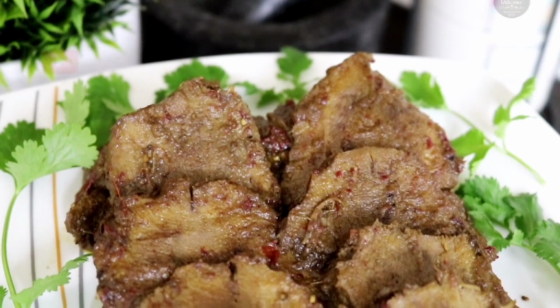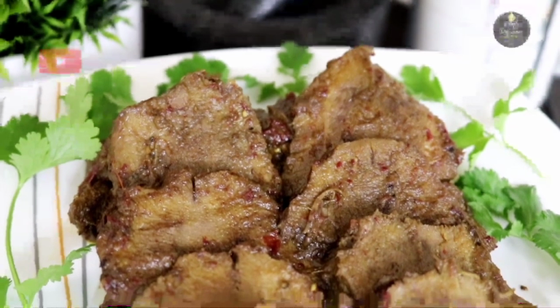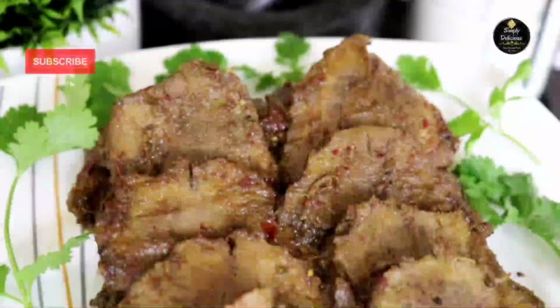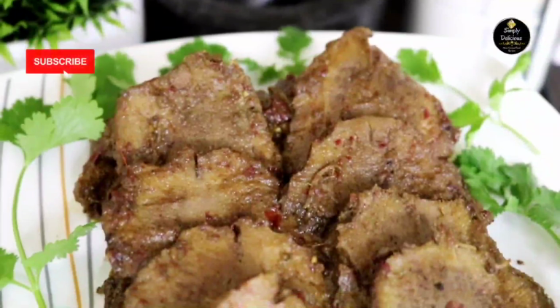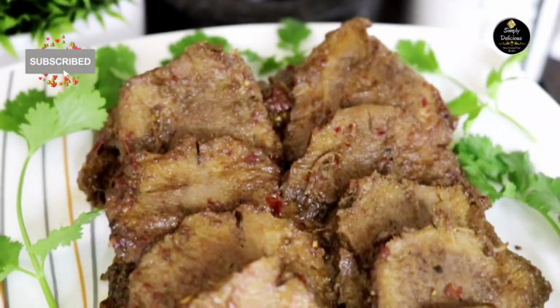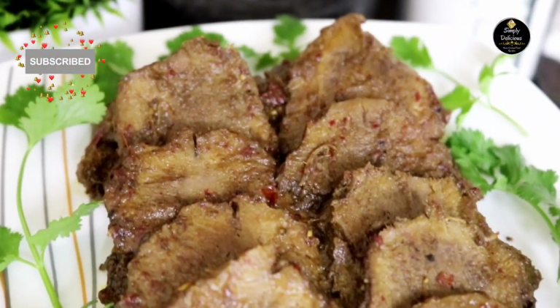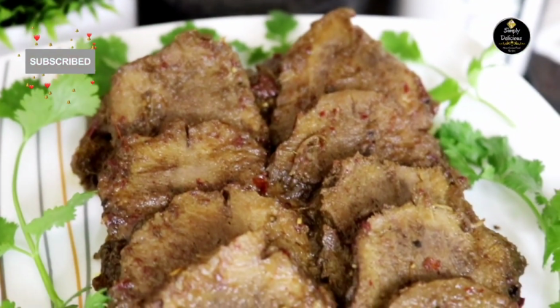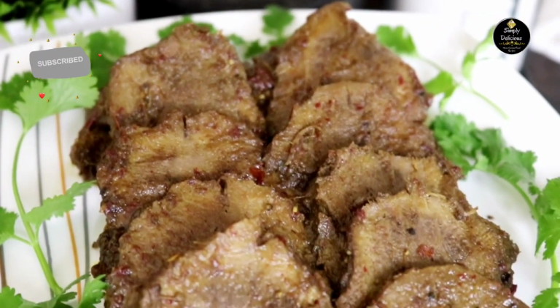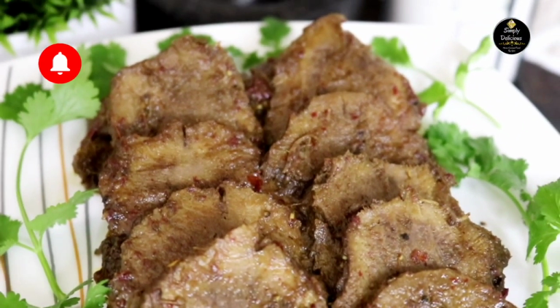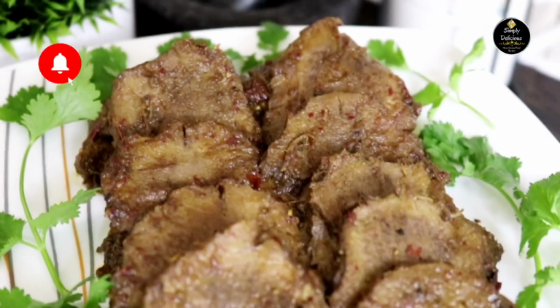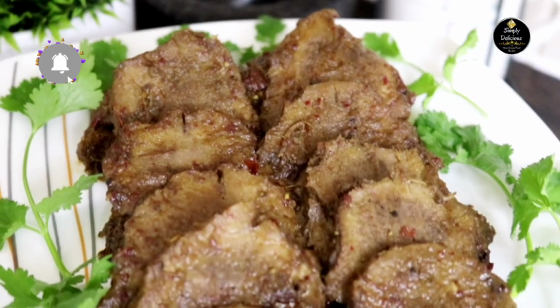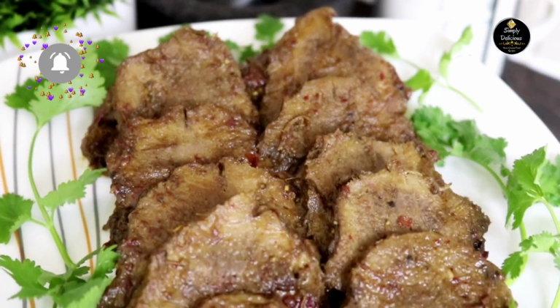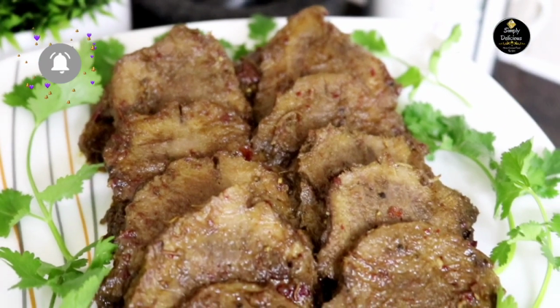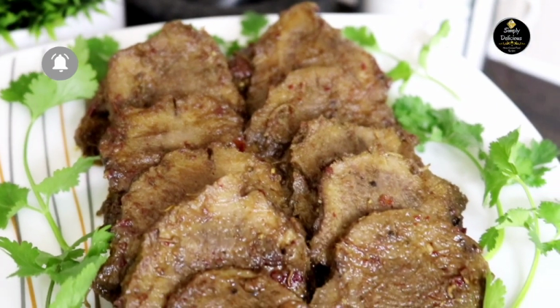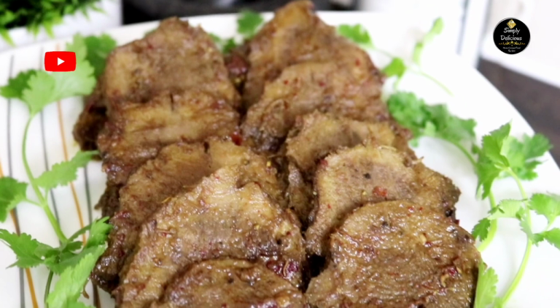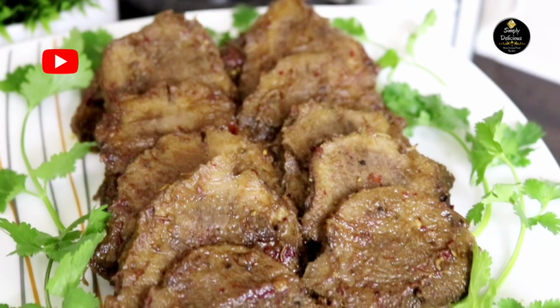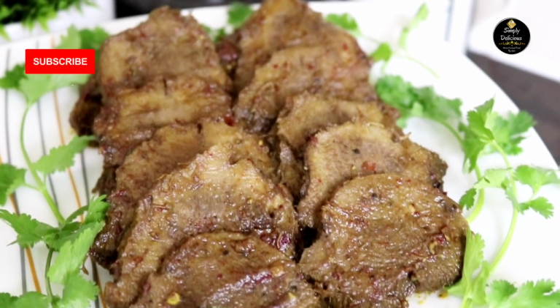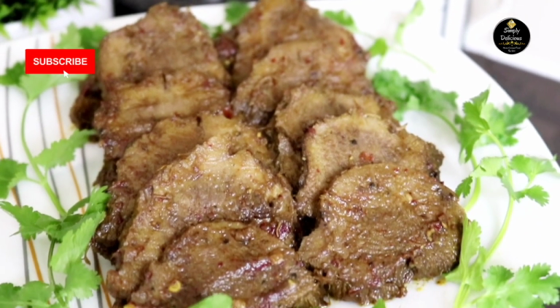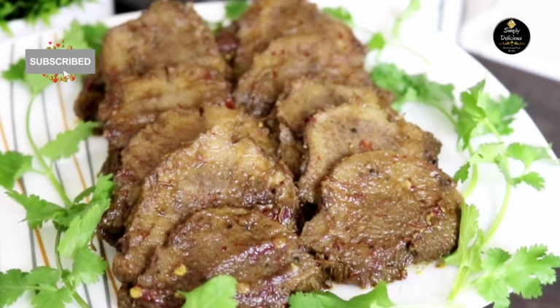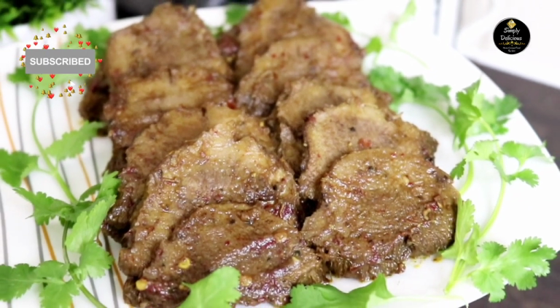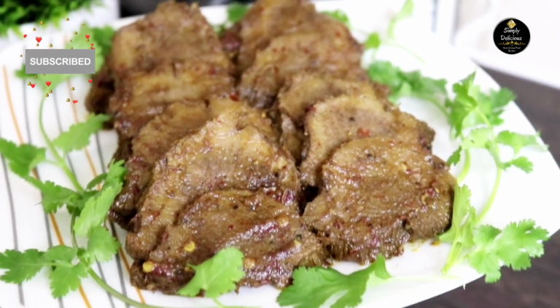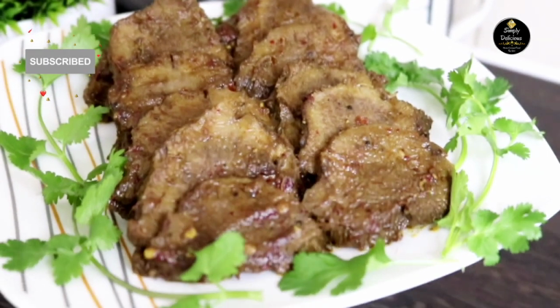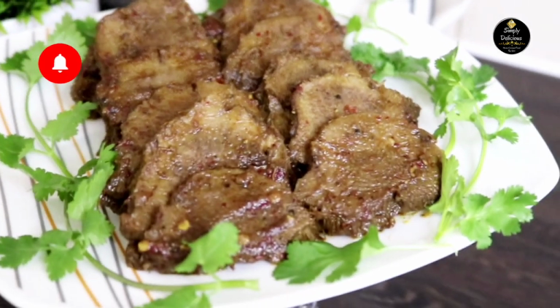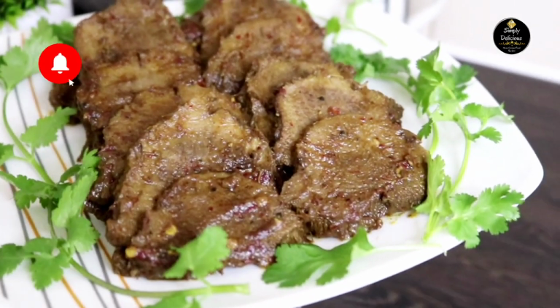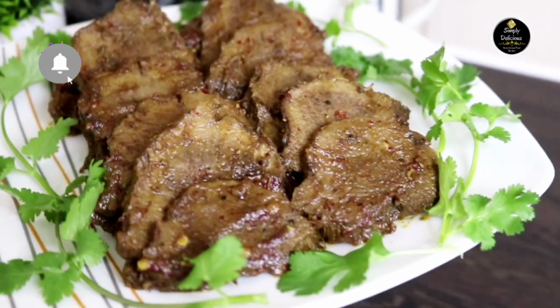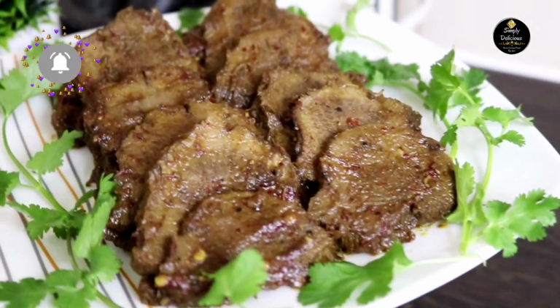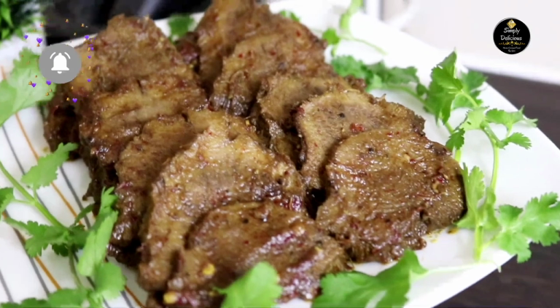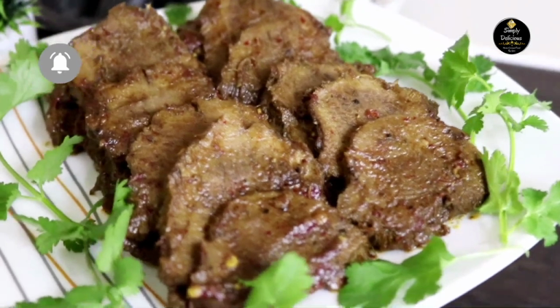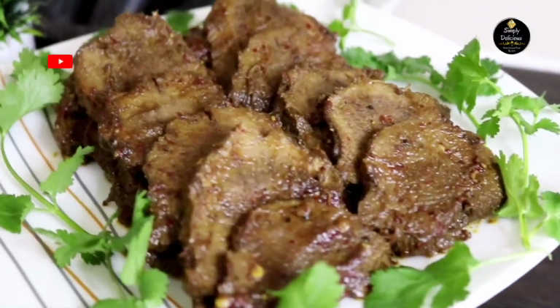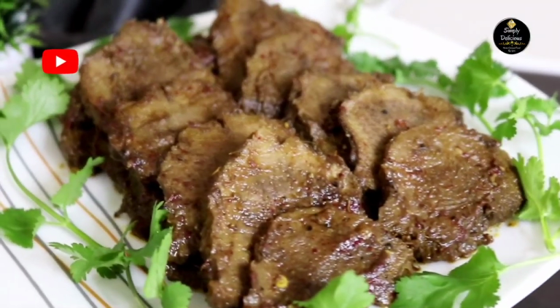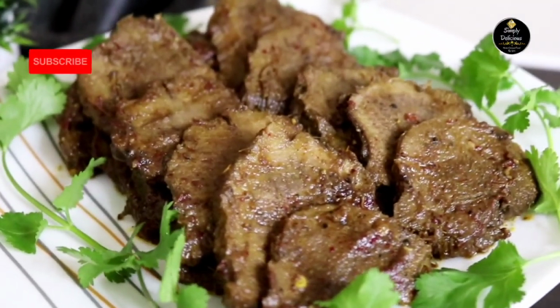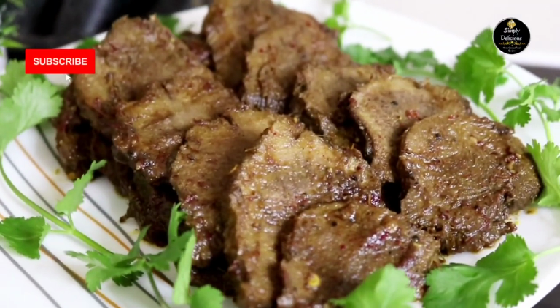Hi everyone, welcome to our channel Simply Delicious. I hope everyone is doing fine. Today I'm here with another Goan non-veg recipe, and that is beef tongue roast. Beef tongue roast is very famous in Goa, so let's not wait and begin with the ingredients.